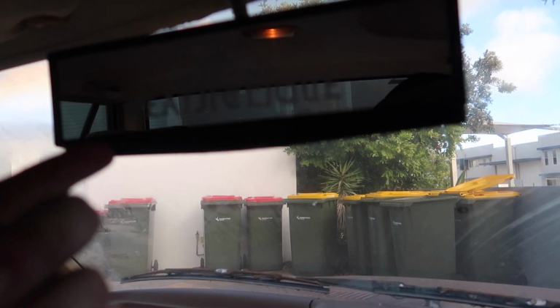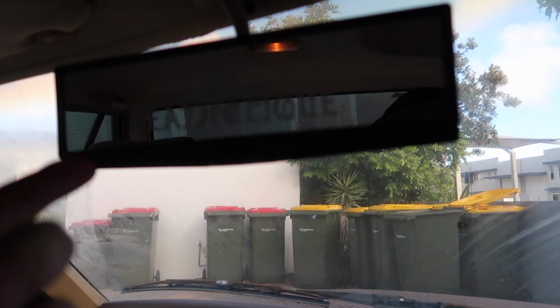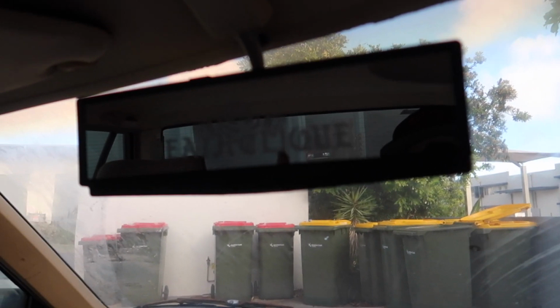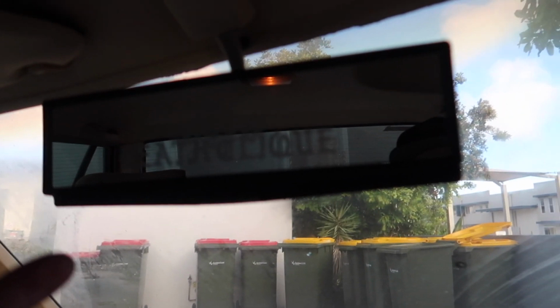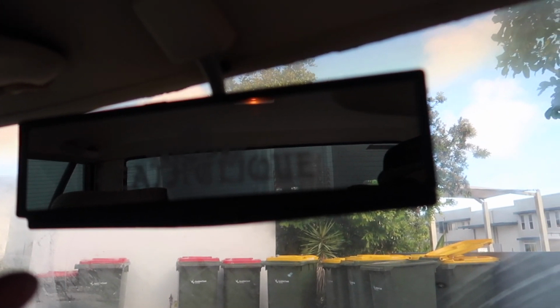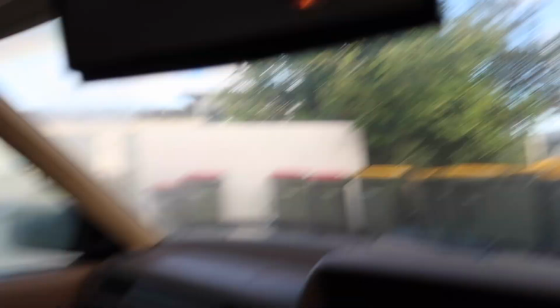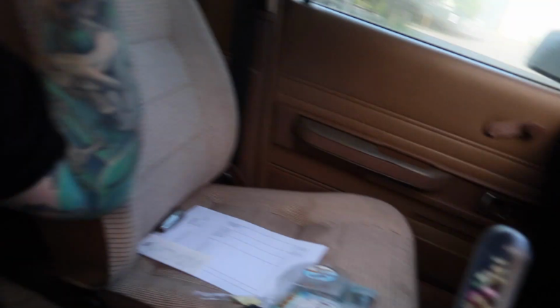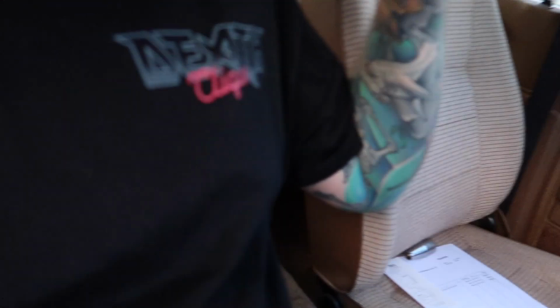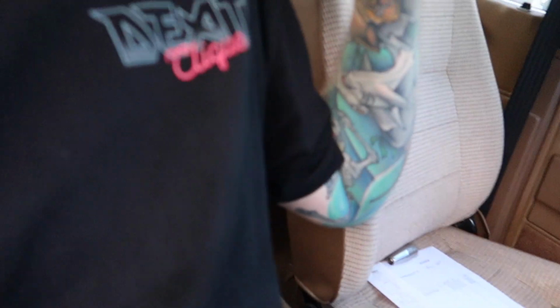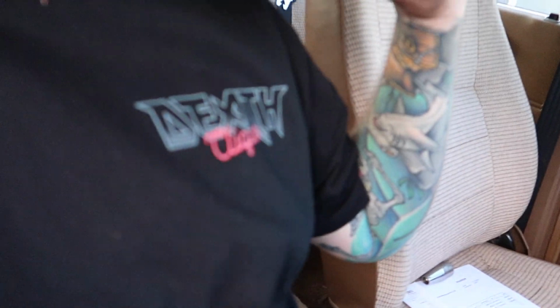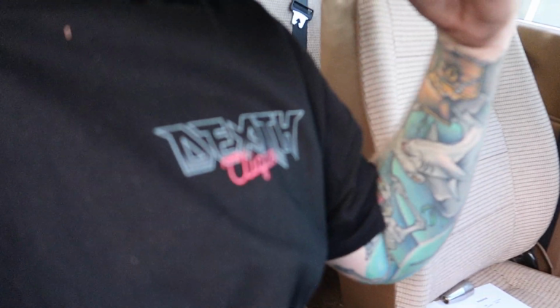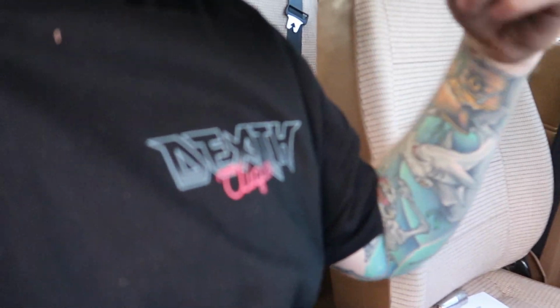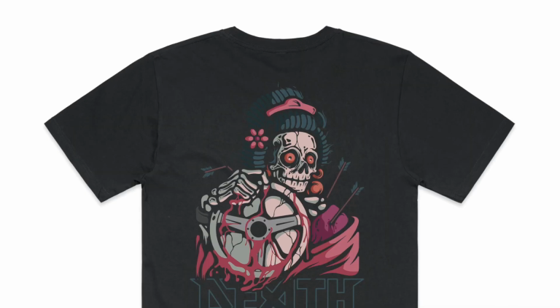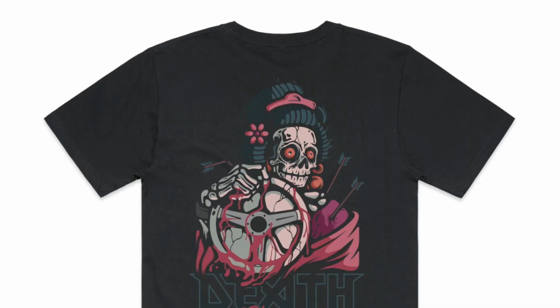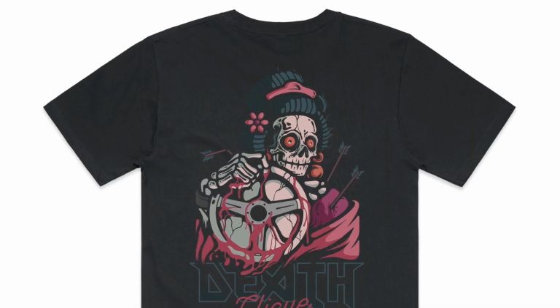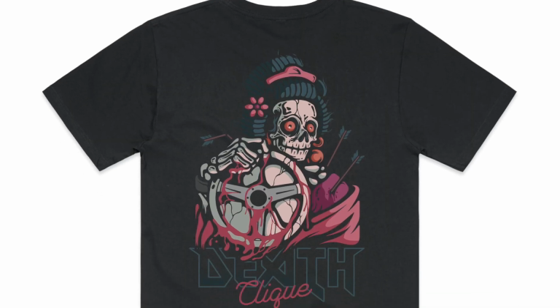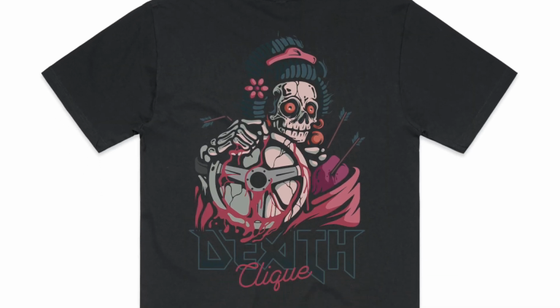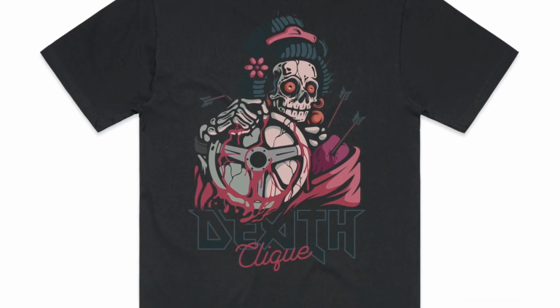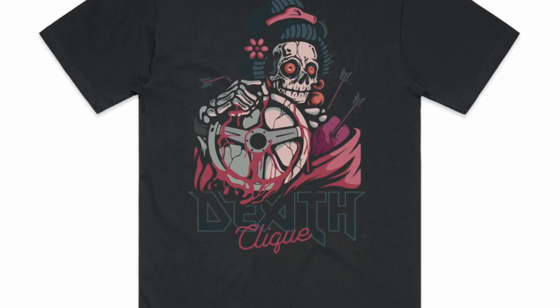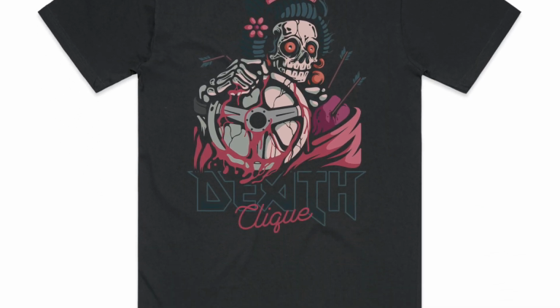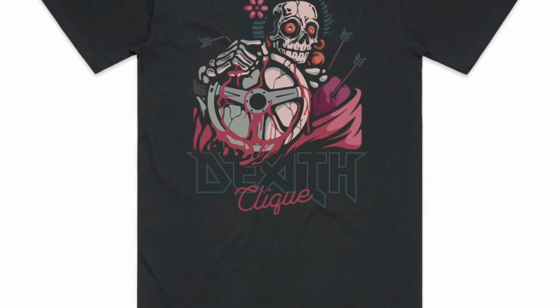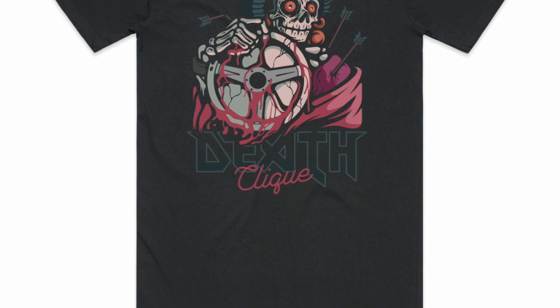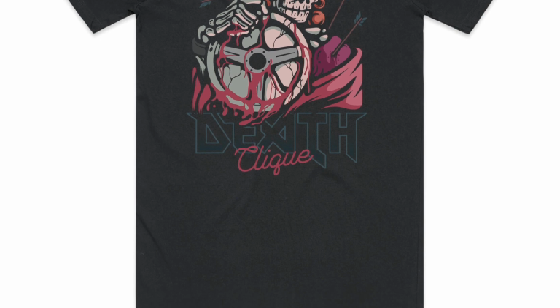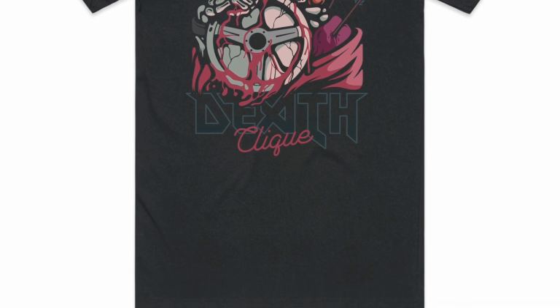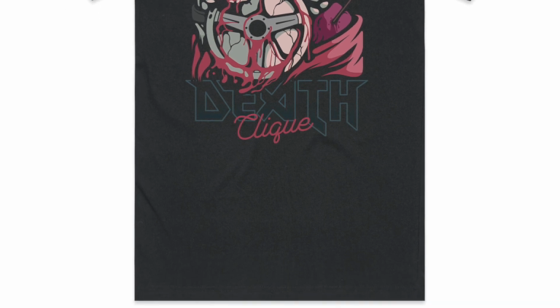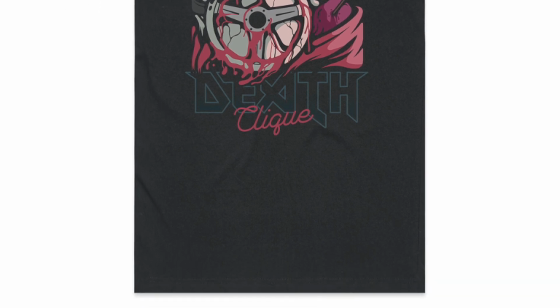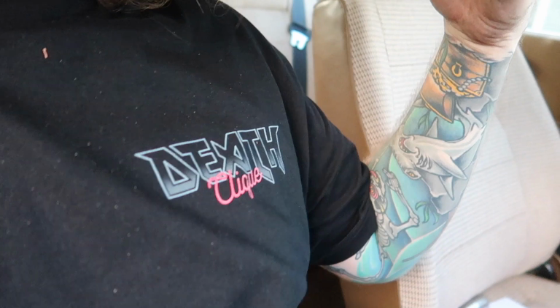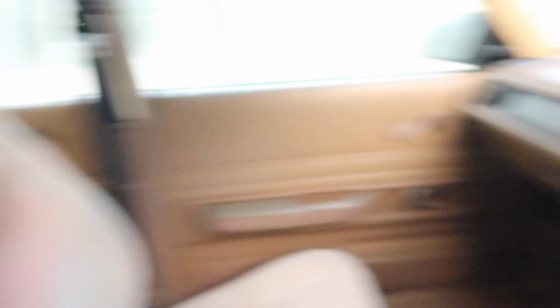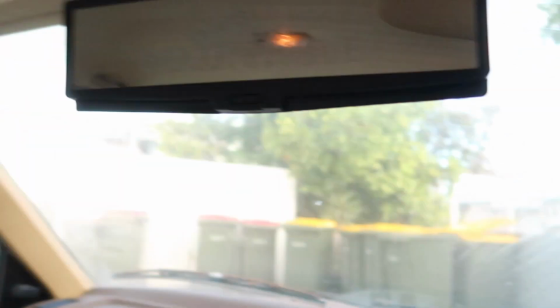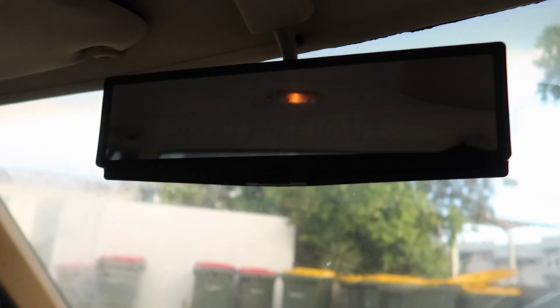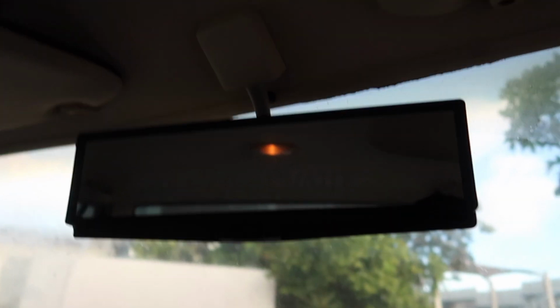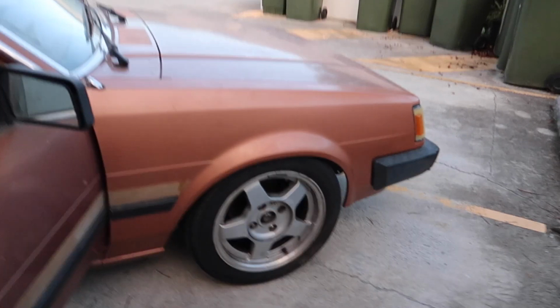We're currently sold out of those stickers but I should have more next week or the week after. Keep an eye on those. And then this shirt I'm wearing is also new - very cool update.